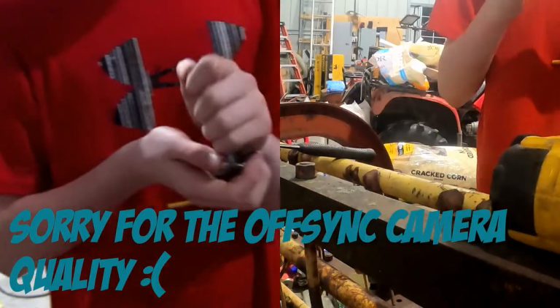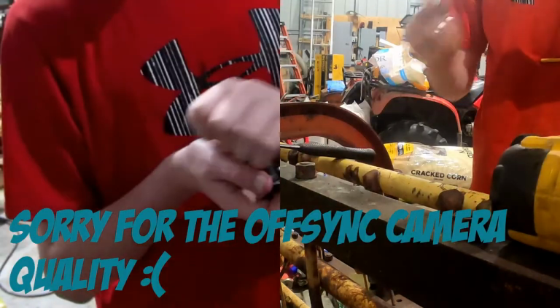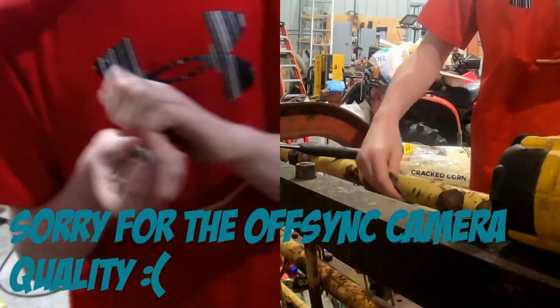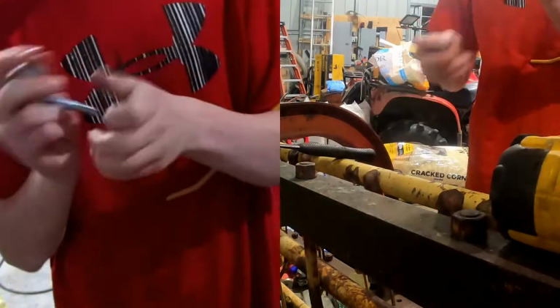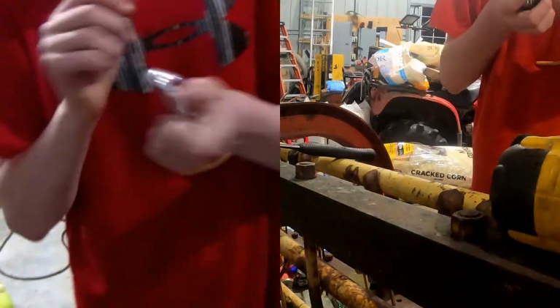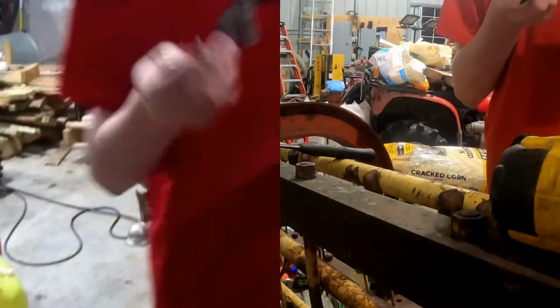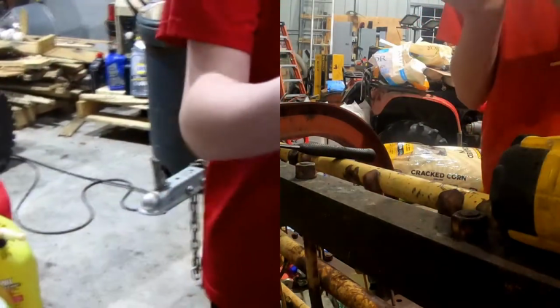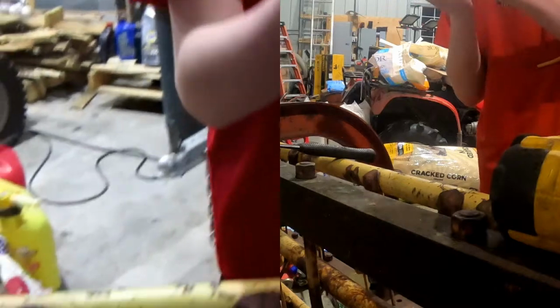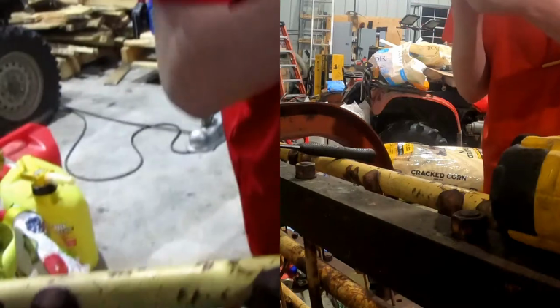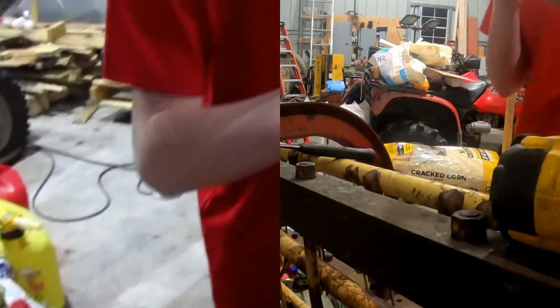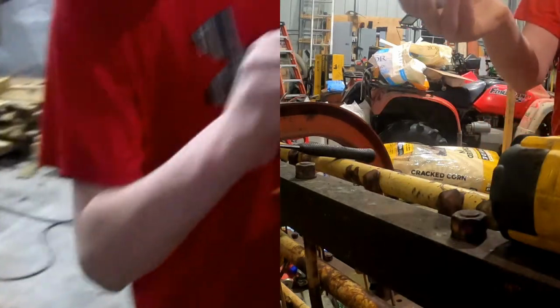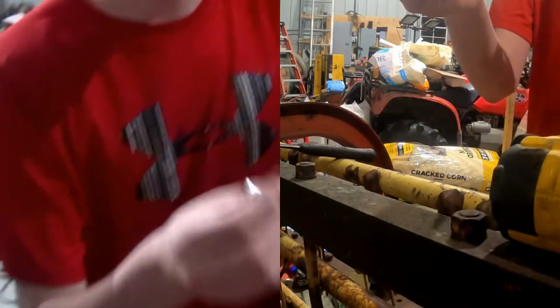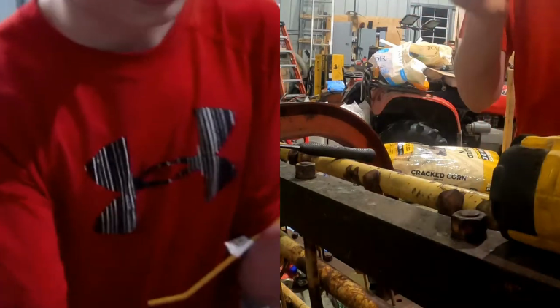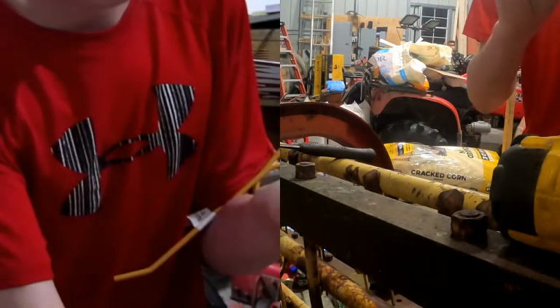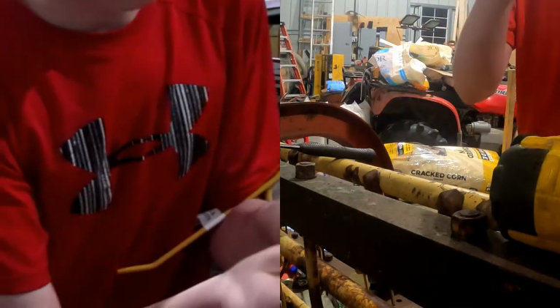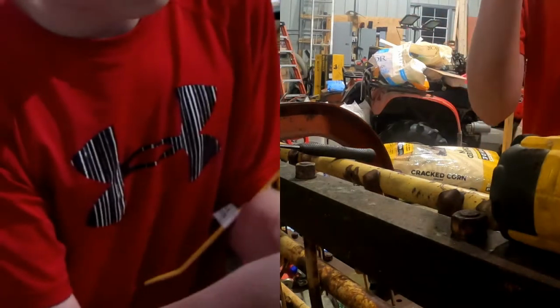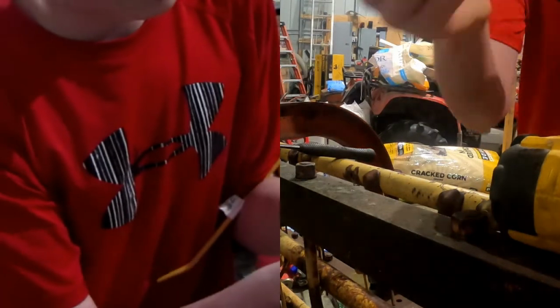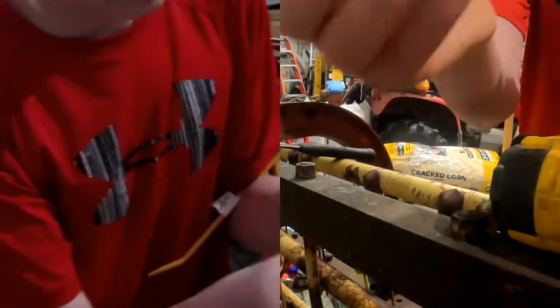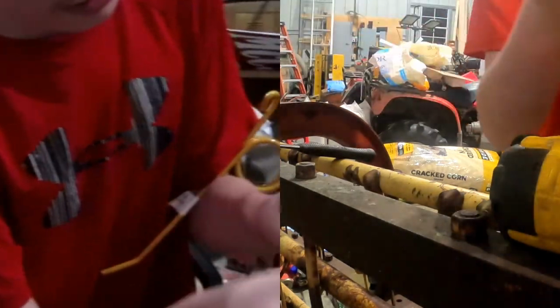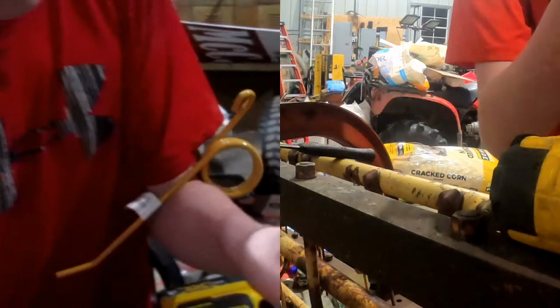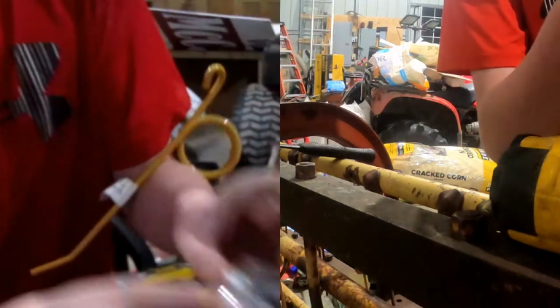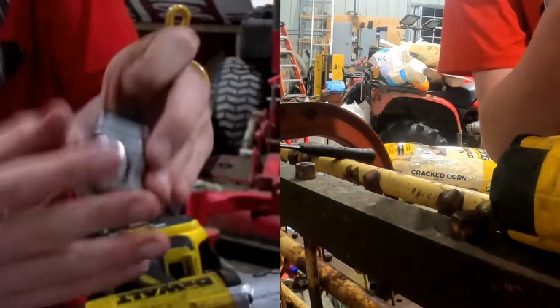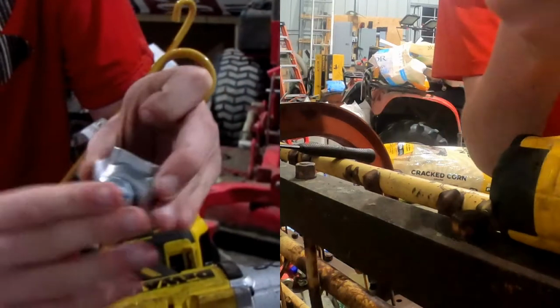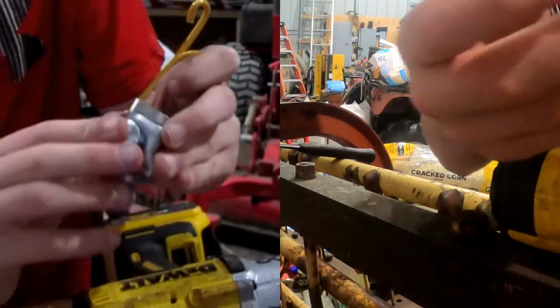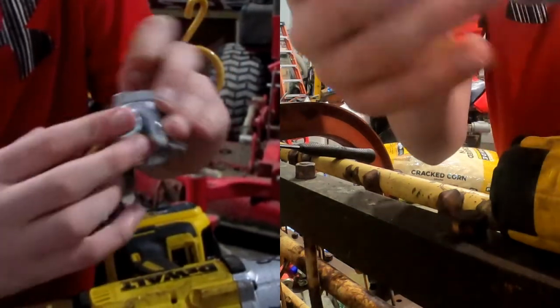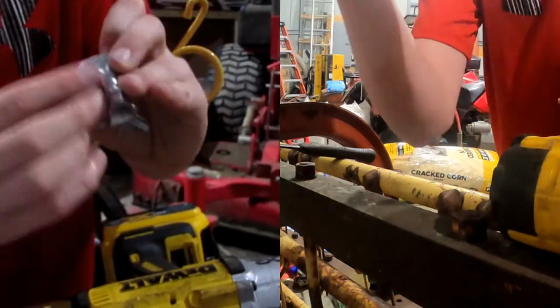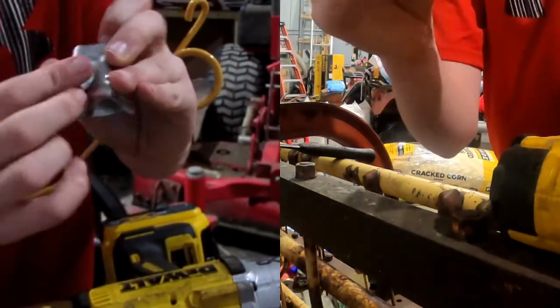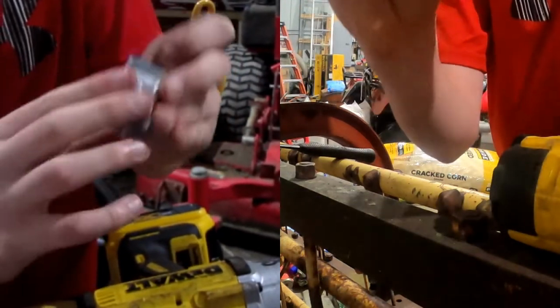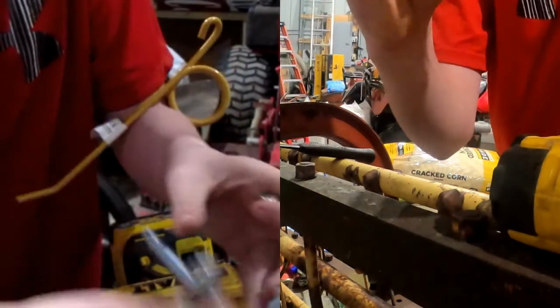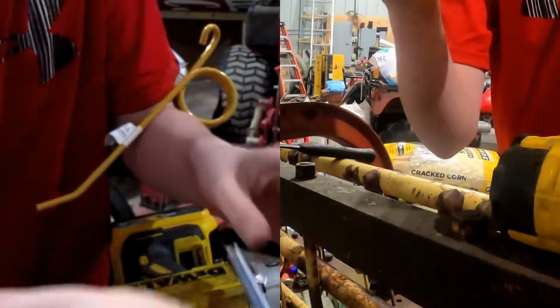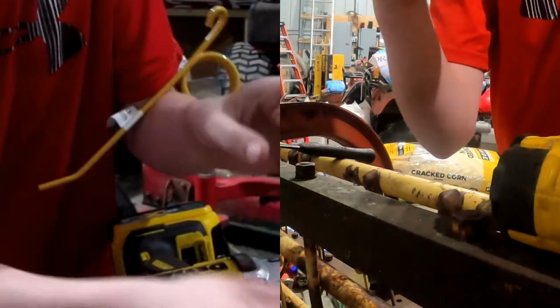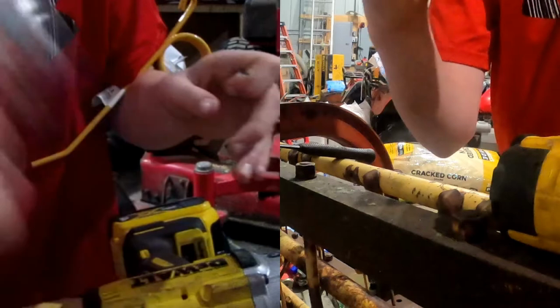Let's begin the actual installation. The first thing we're going to do is take this carriage bolt — you see this square part — and we're going to slide it right into here until it hits and is completely slid in.